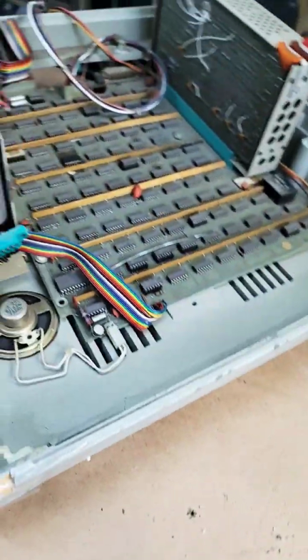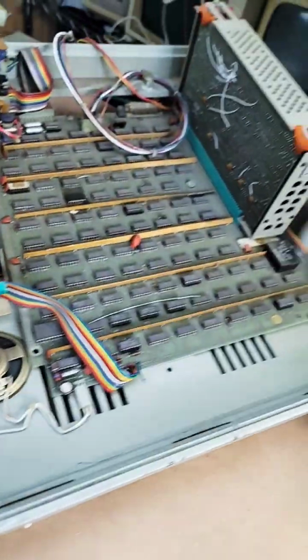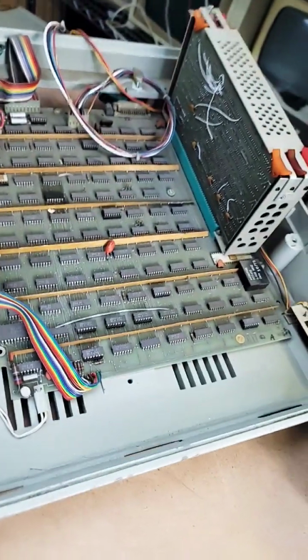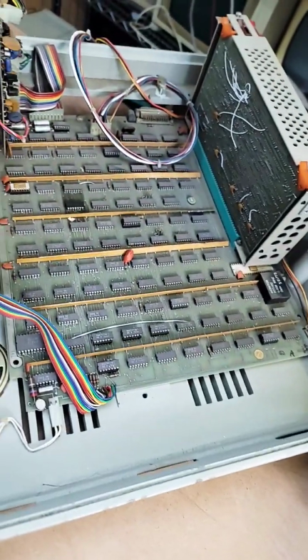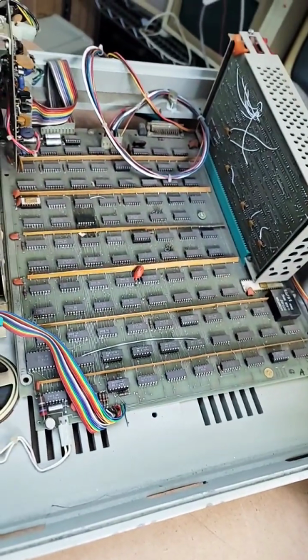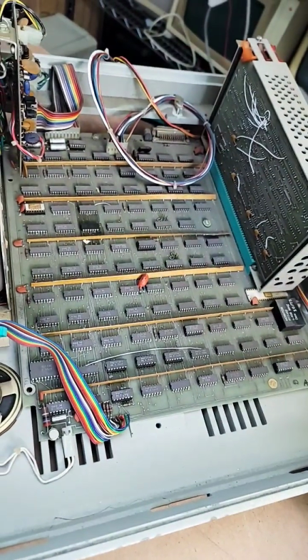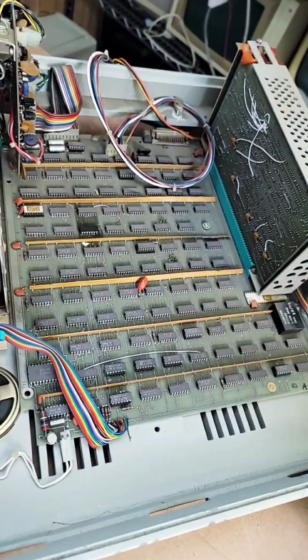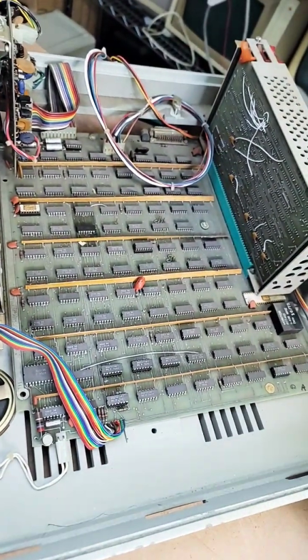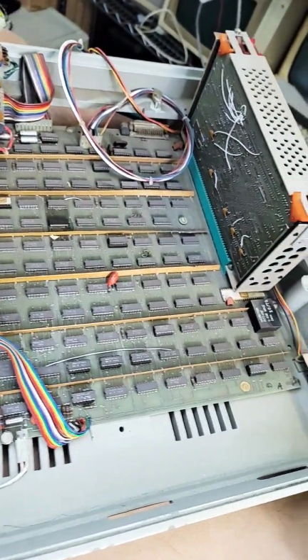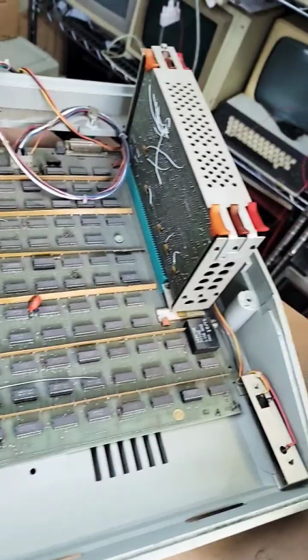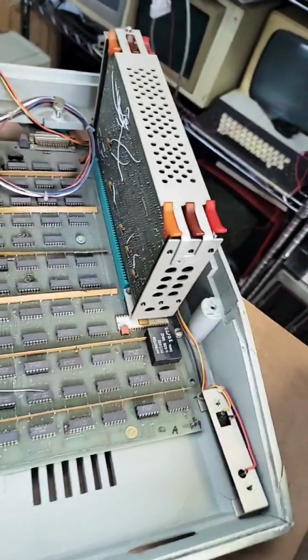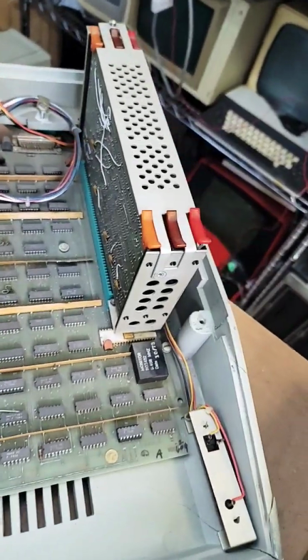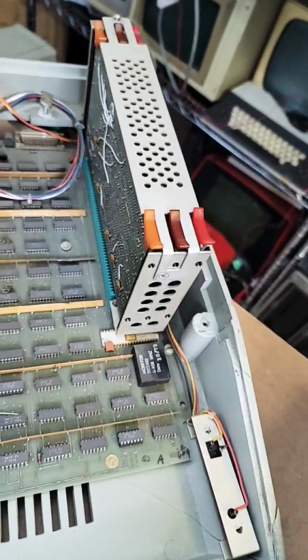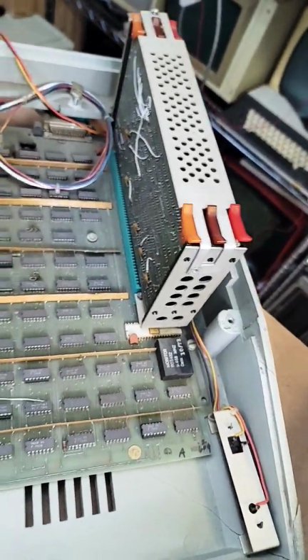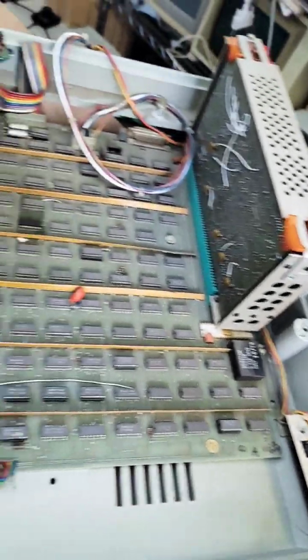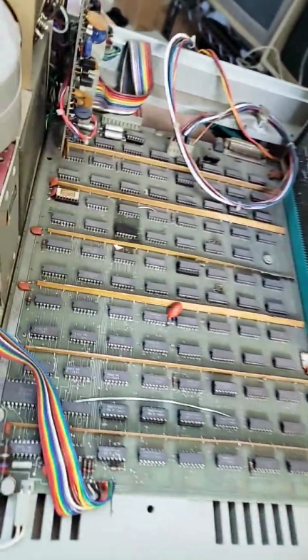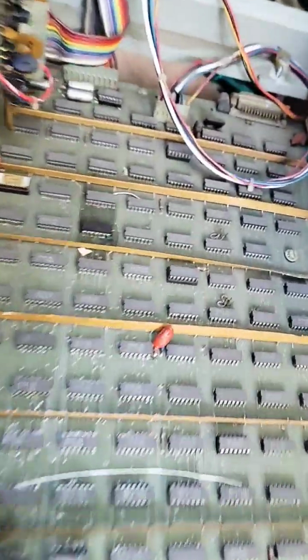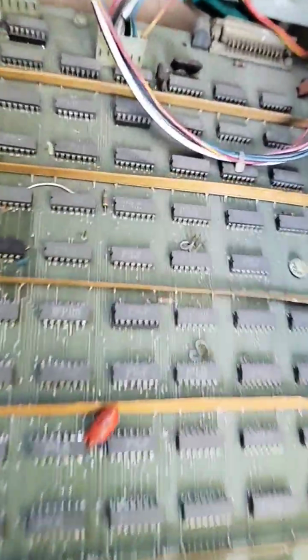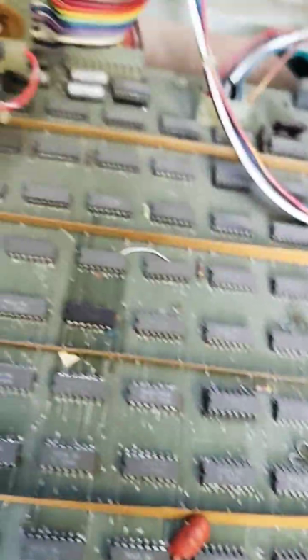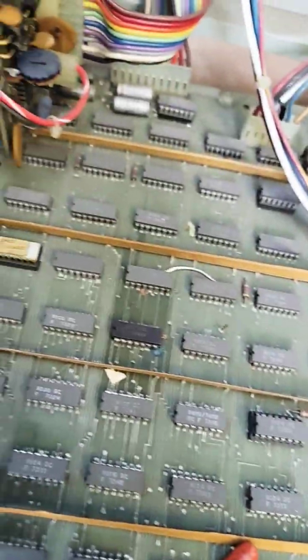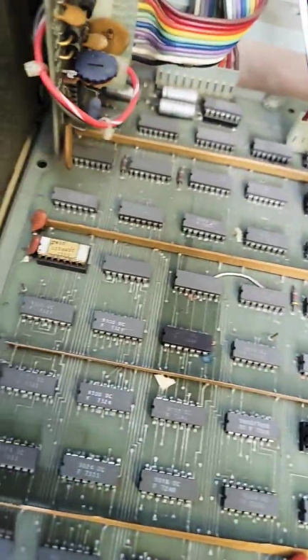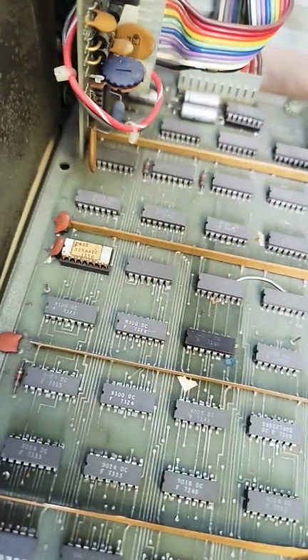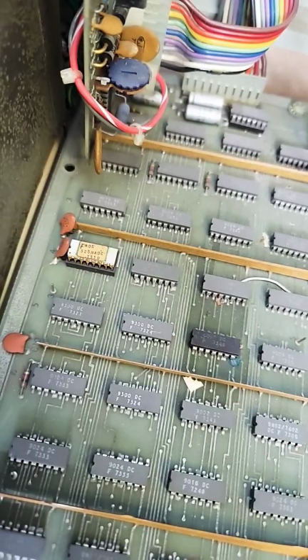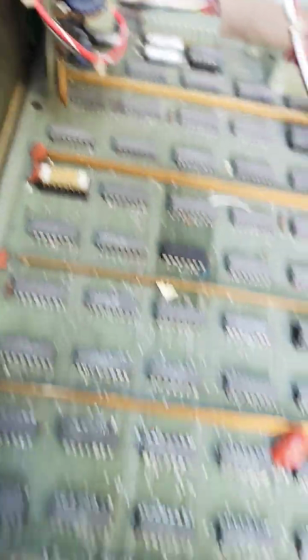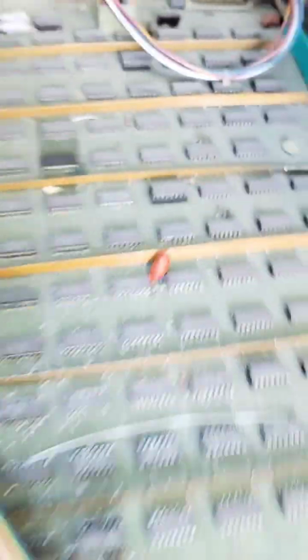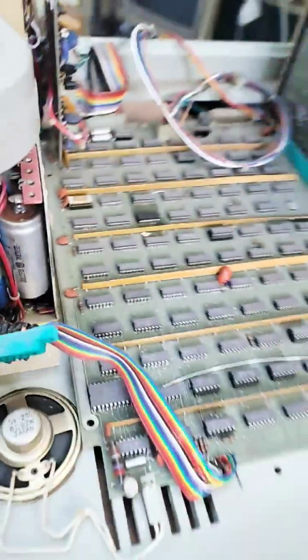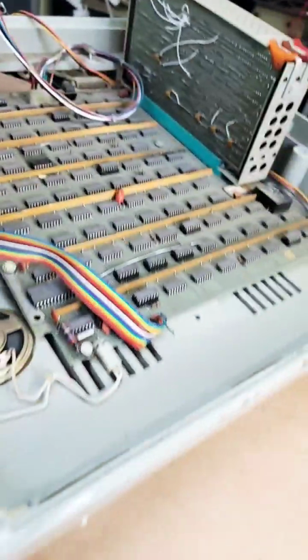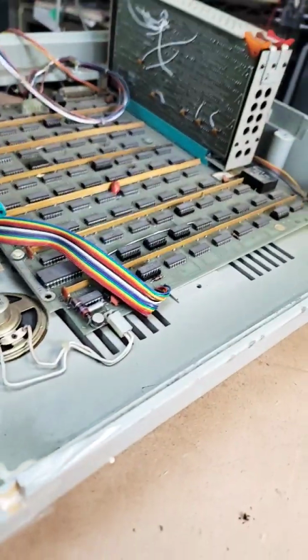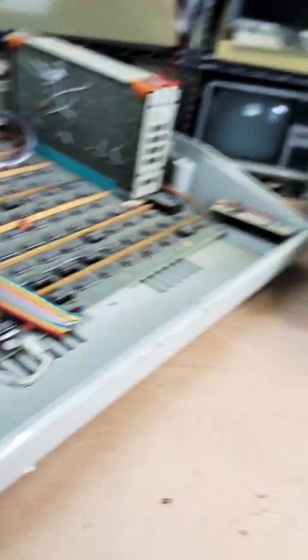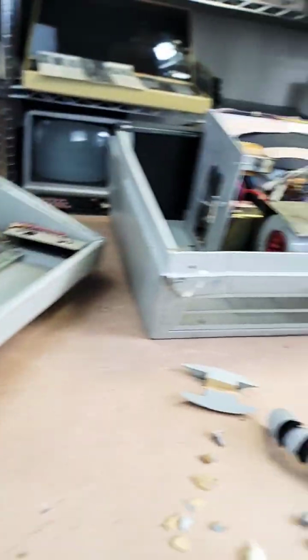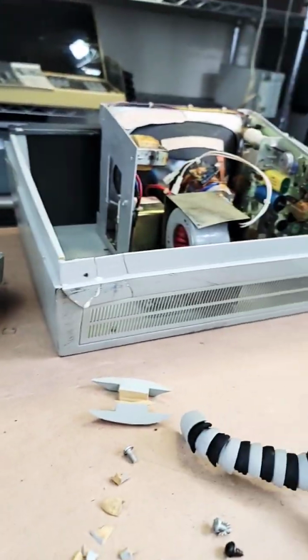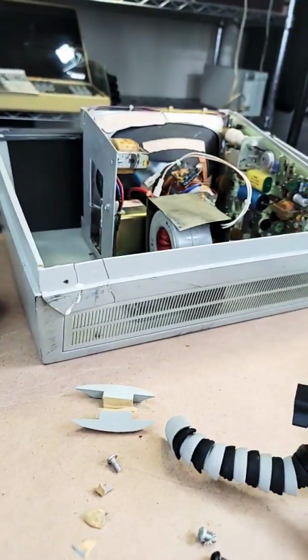That is an all TTL-based terminal. It's got a little card cage over on this side. The character generator is that white chip over there. Should be a really neat thing to get fired up.